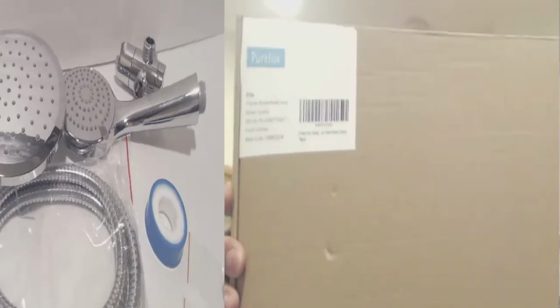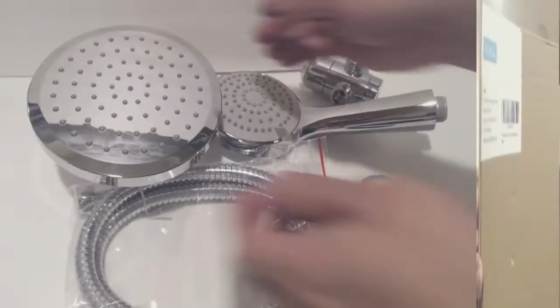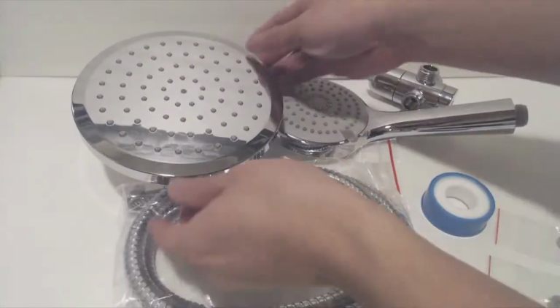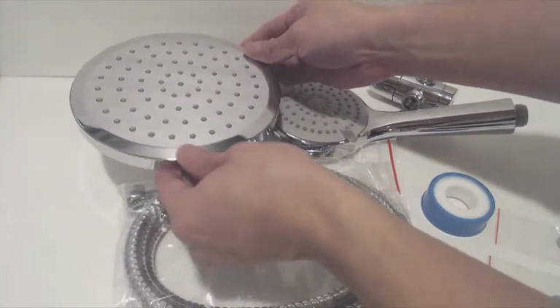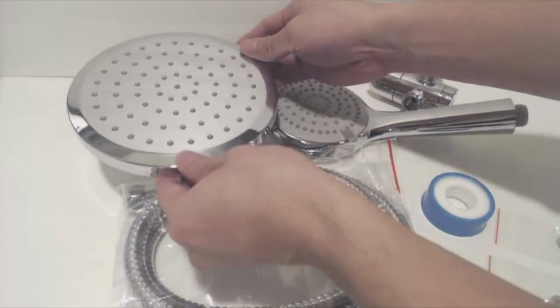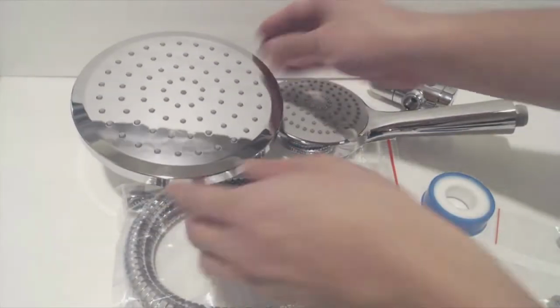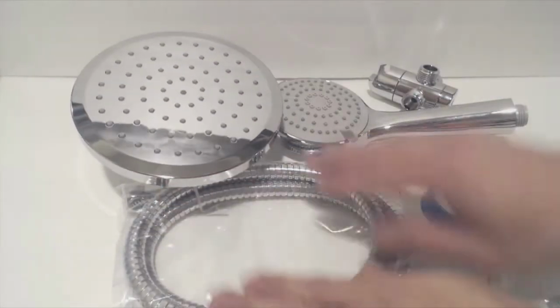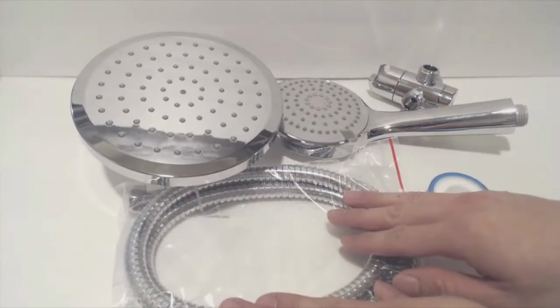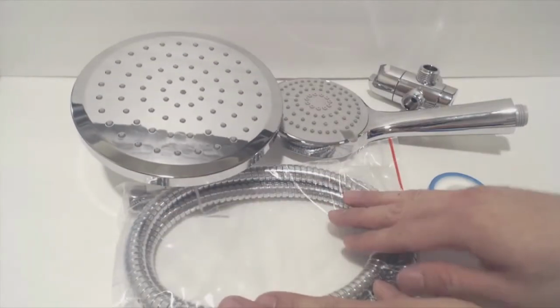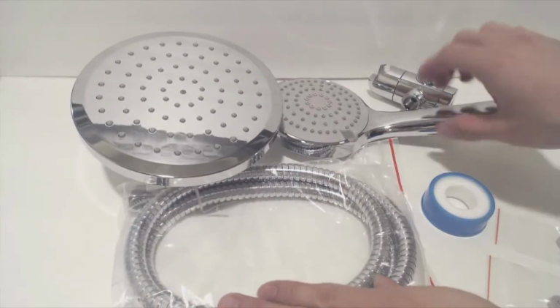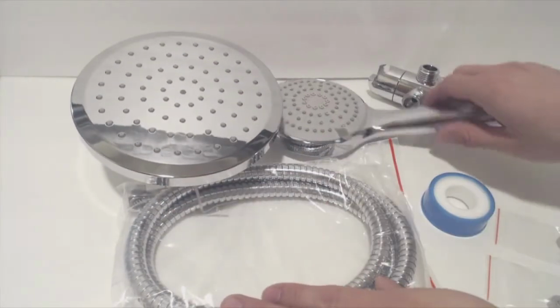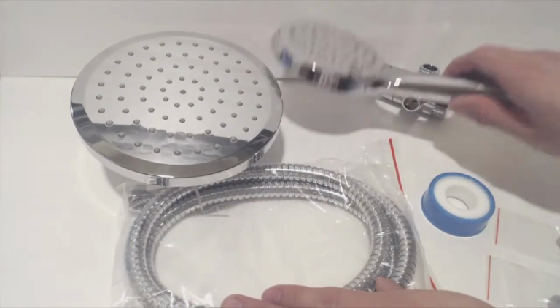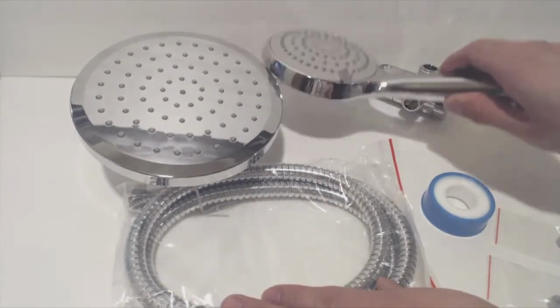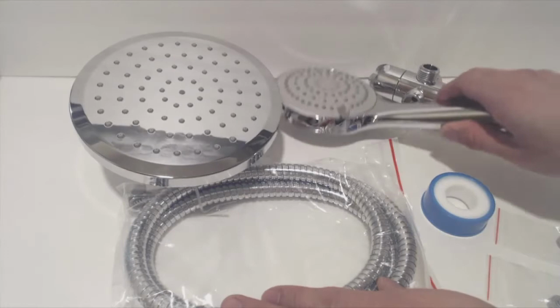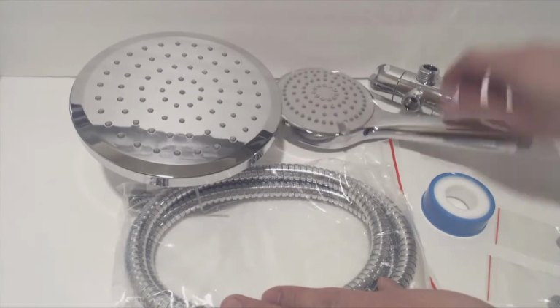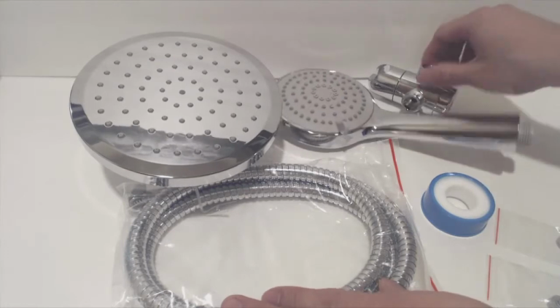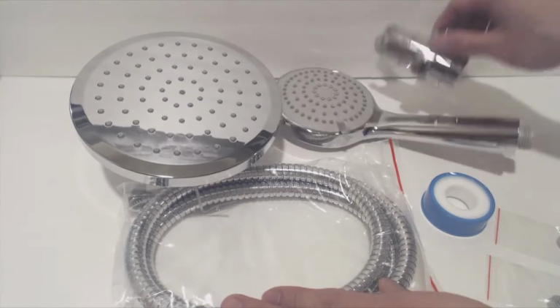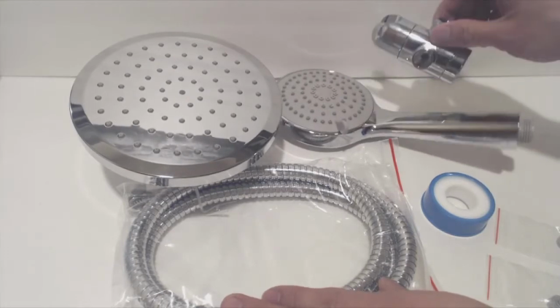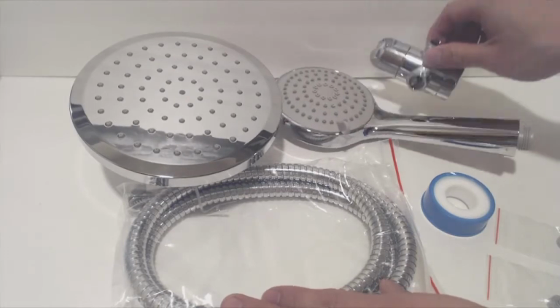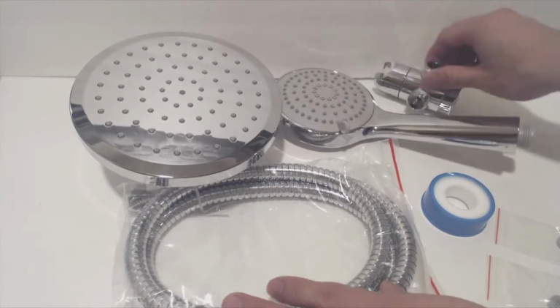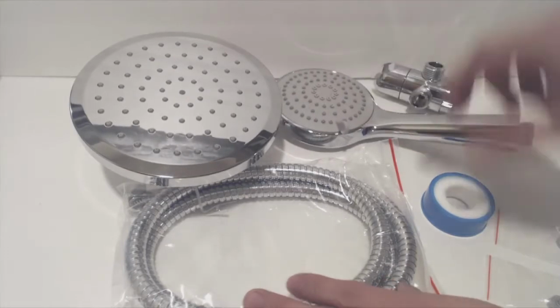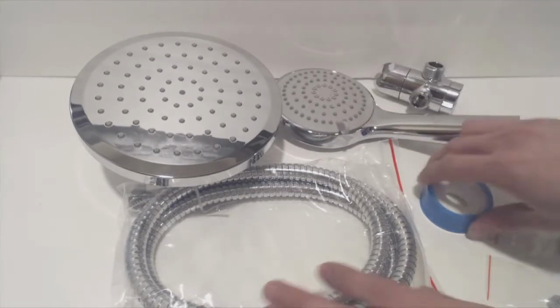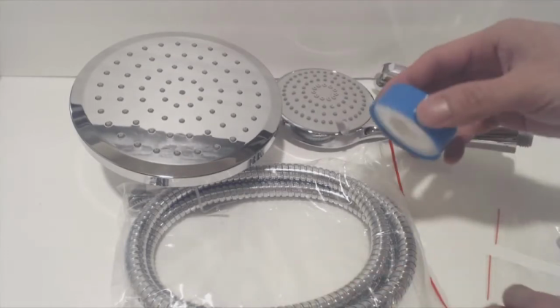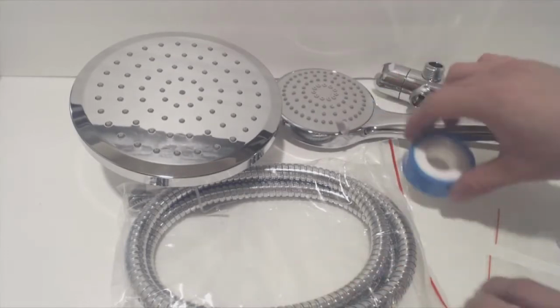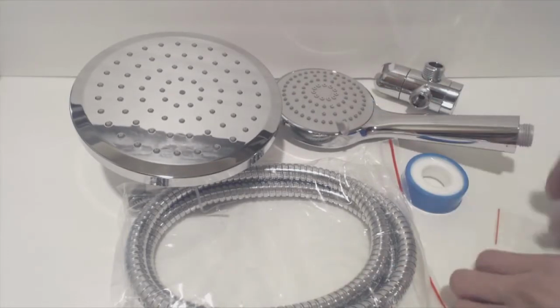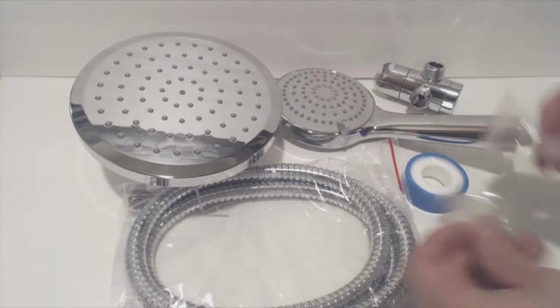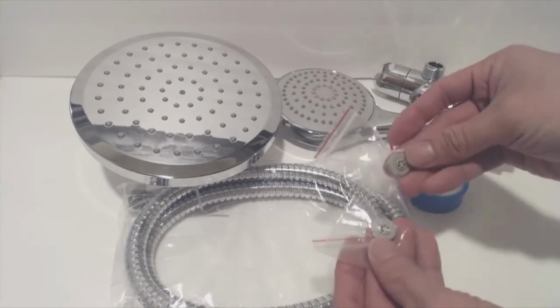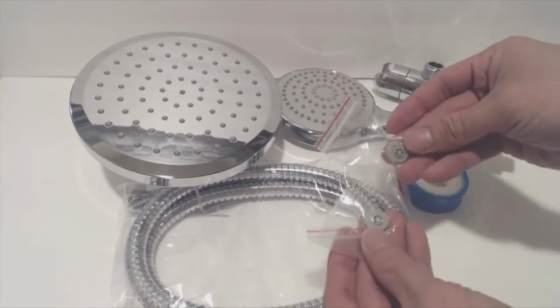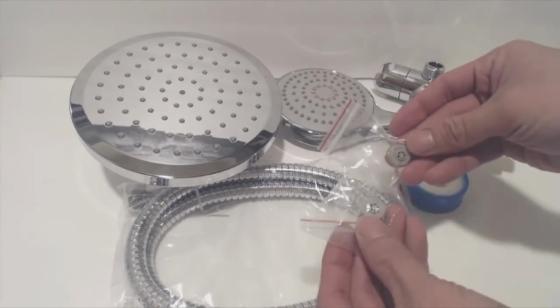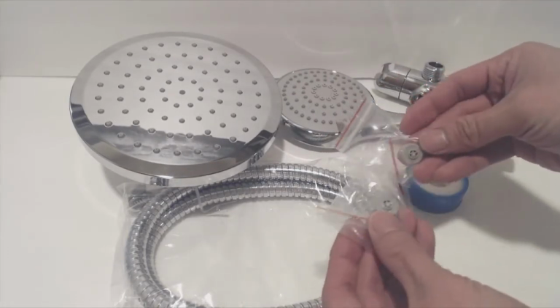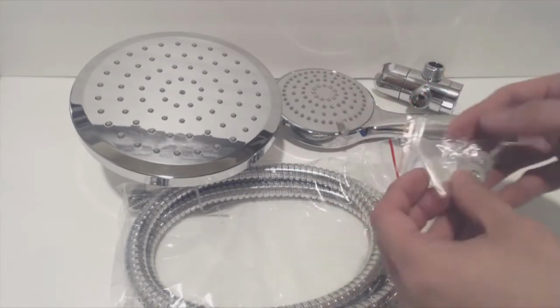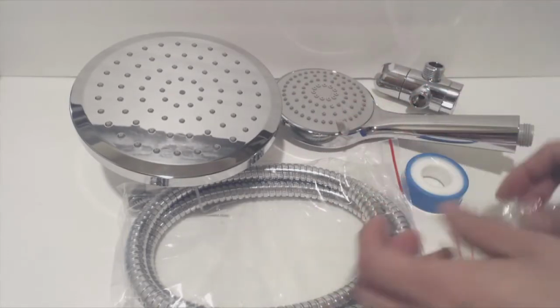You'll get a rain shower head, 5-foot metal hose, hand-held sprayer wand, a 3-way valve, a roll of plumber's teflon tape, and two flow reducers.